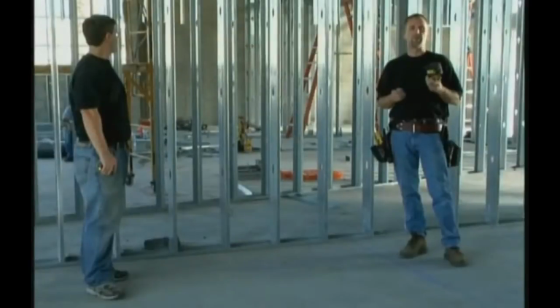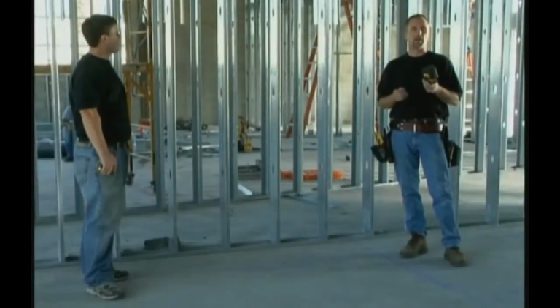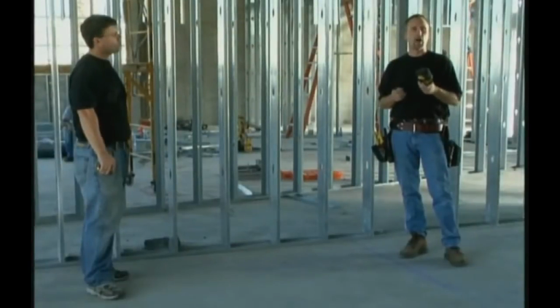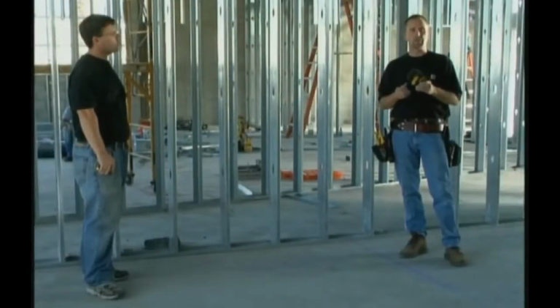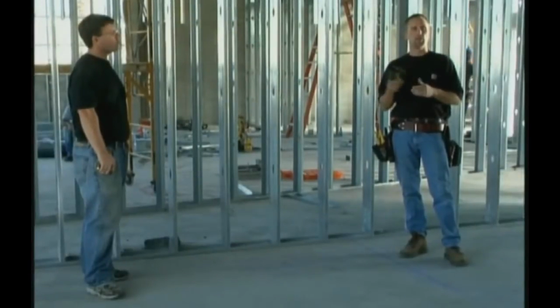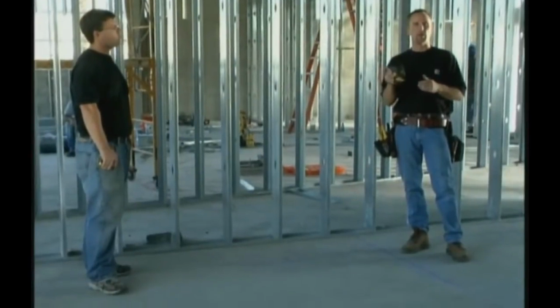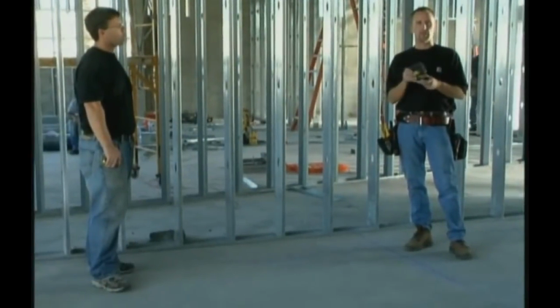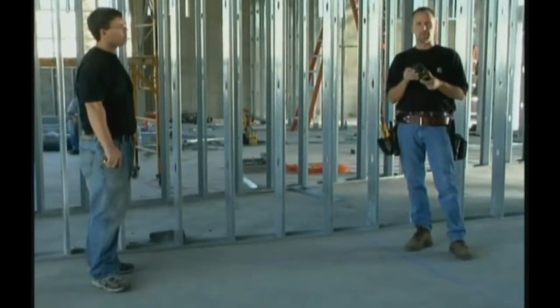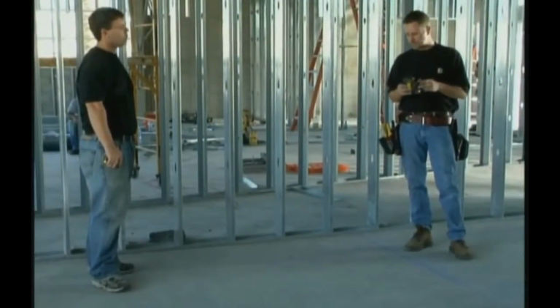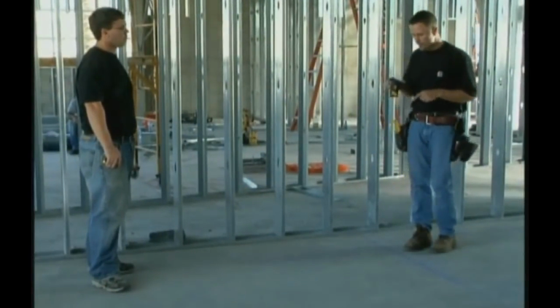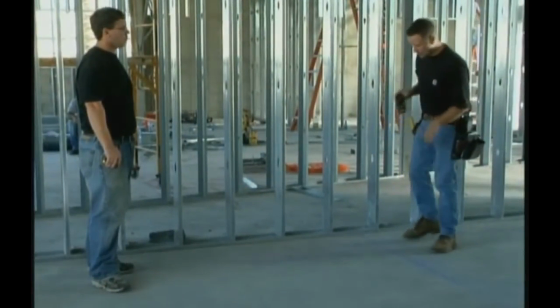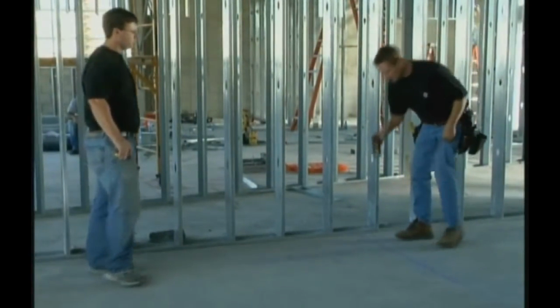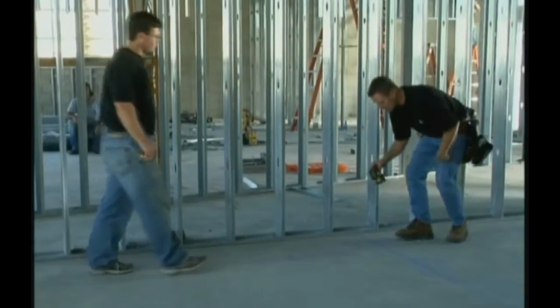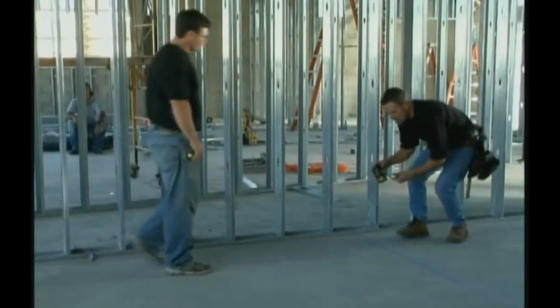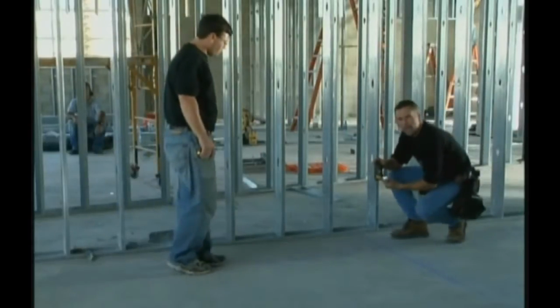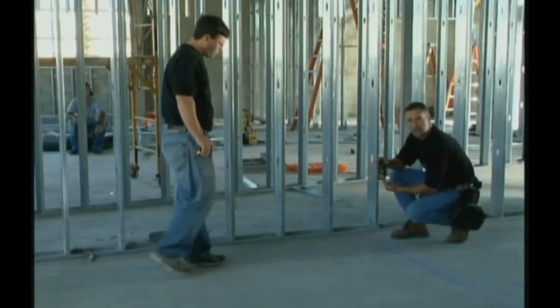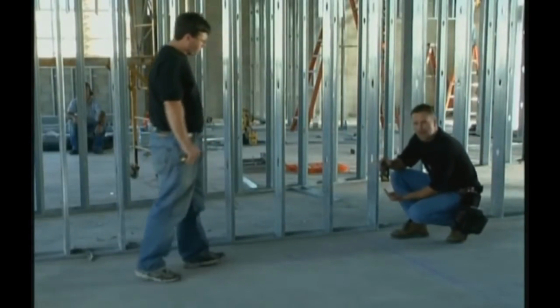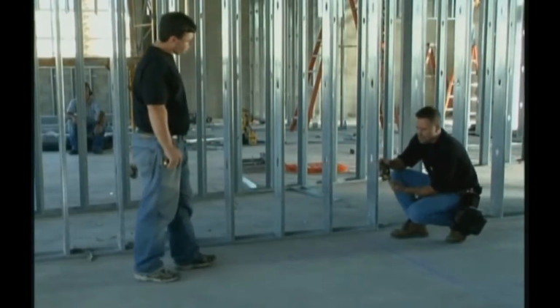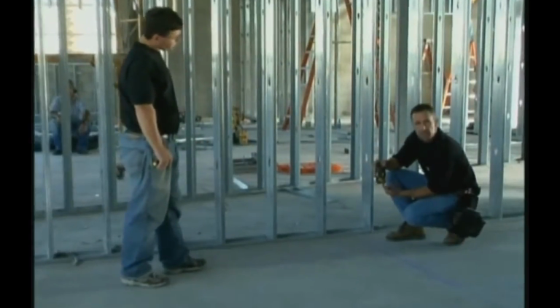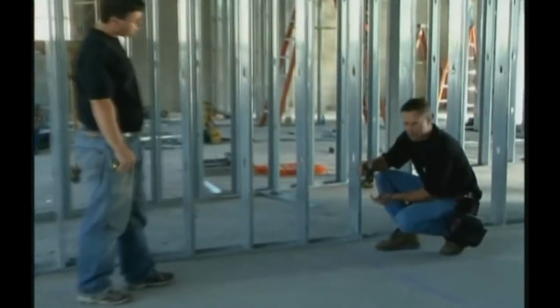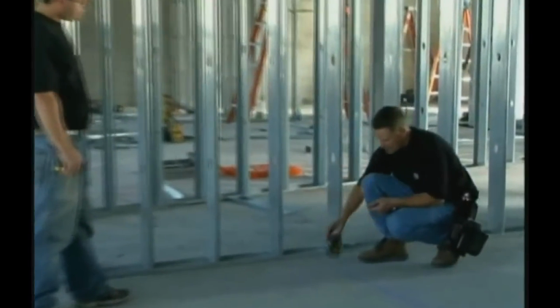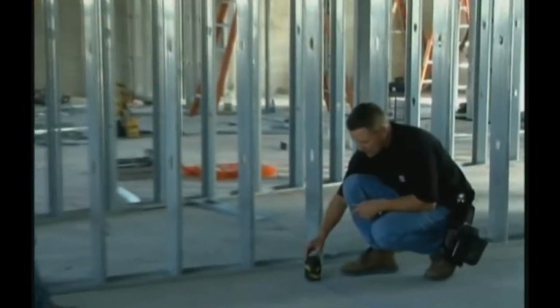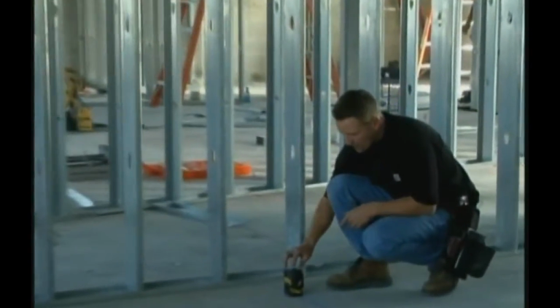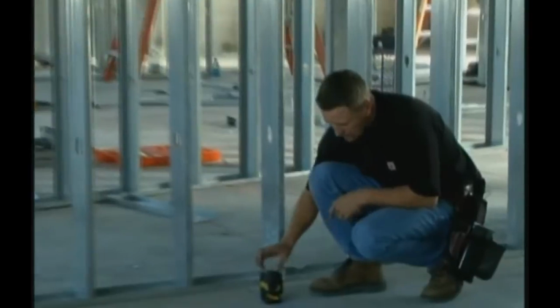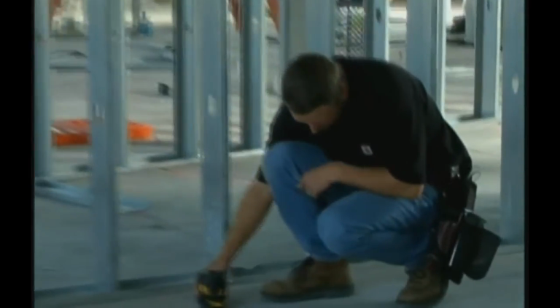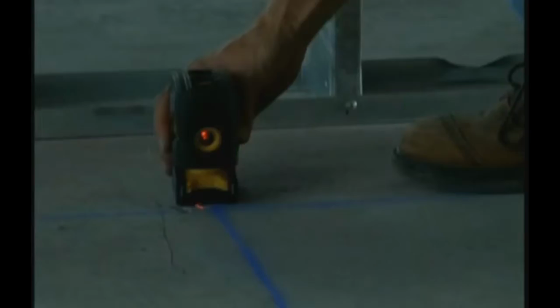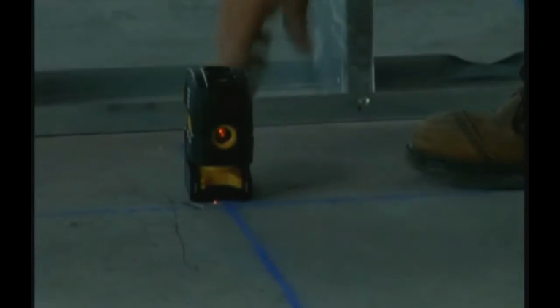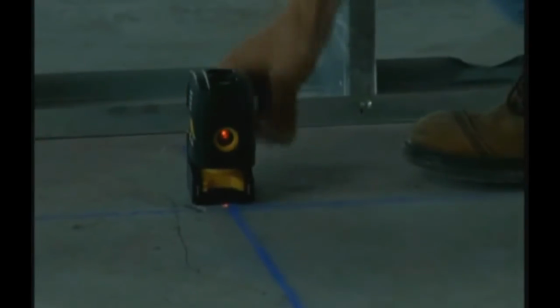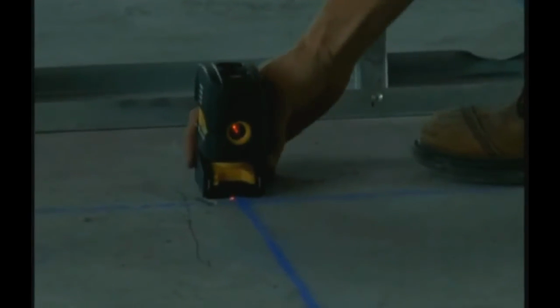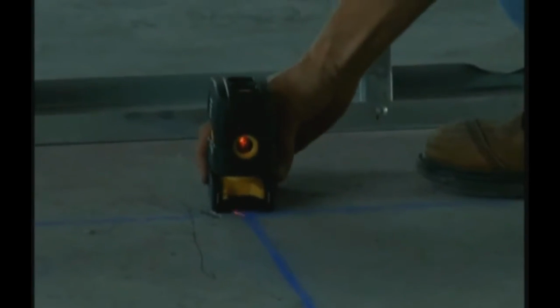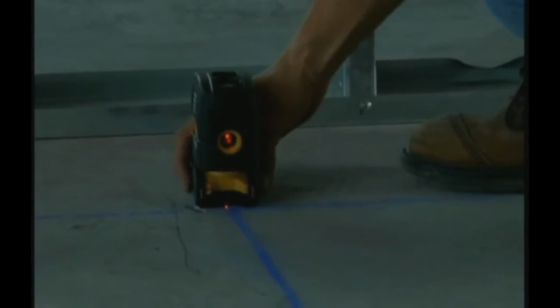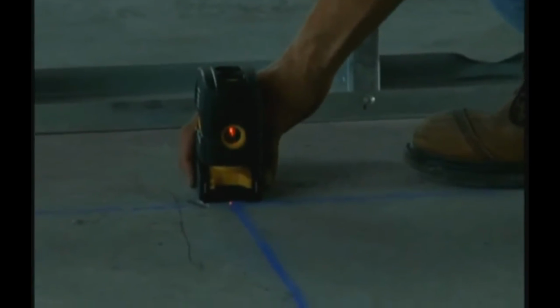What Dan and I are going to do now is show you how to do it the new way with the laser bob. On the bottom there's a beam that comes out that we simply put right on the intersecting point.